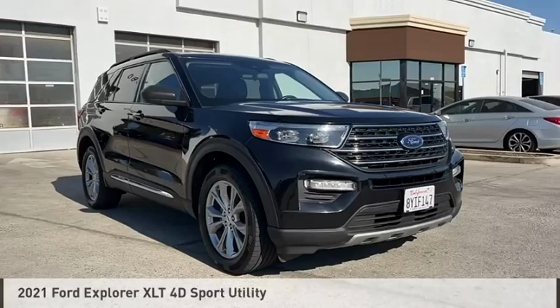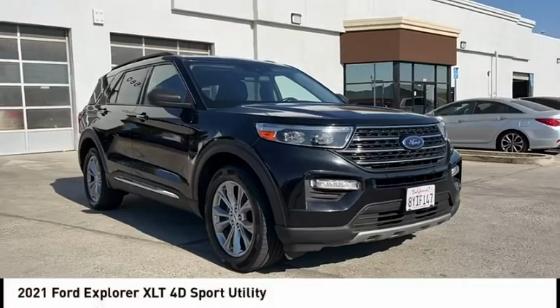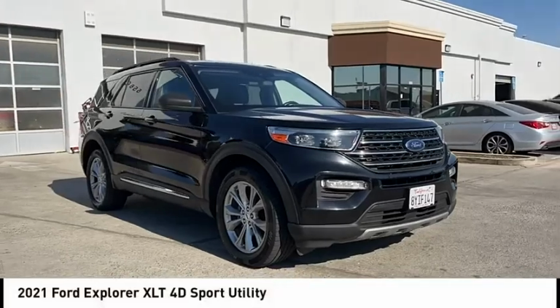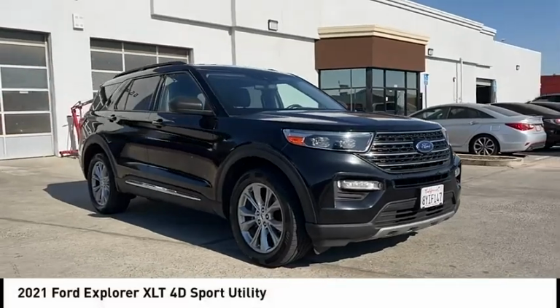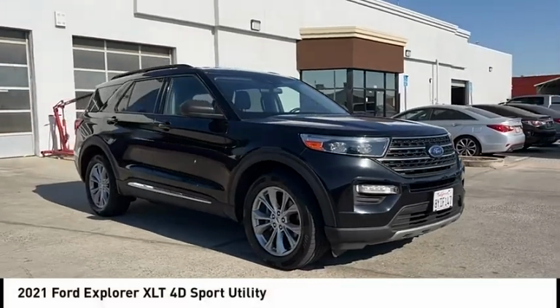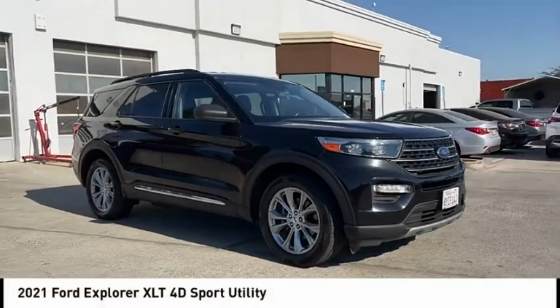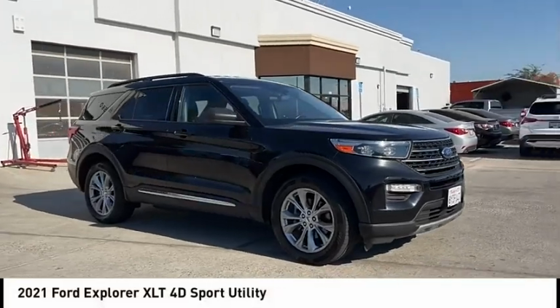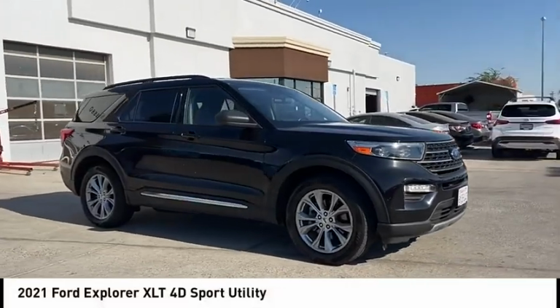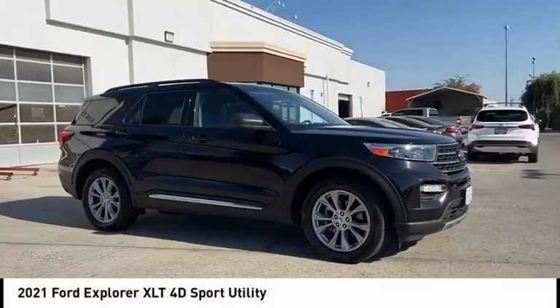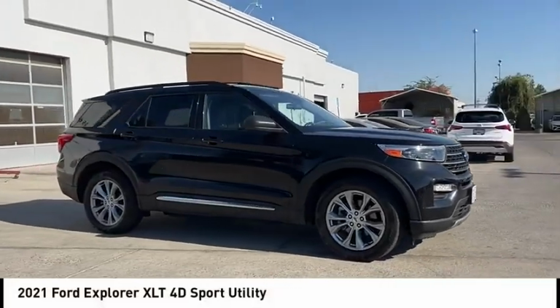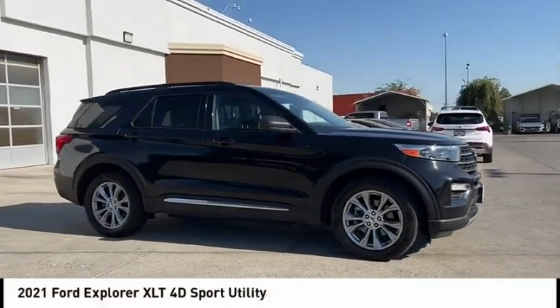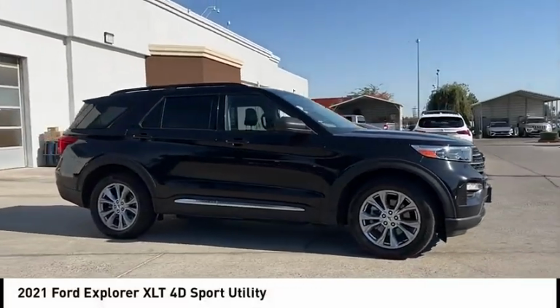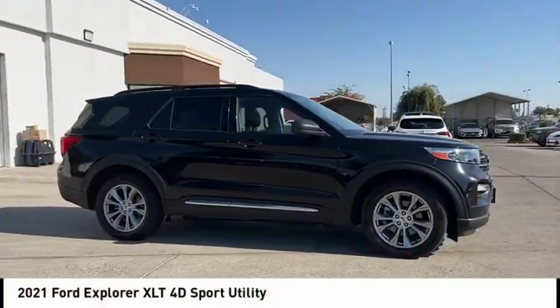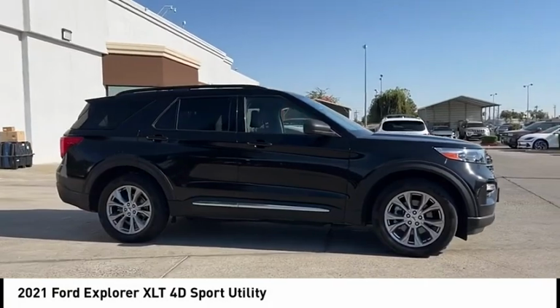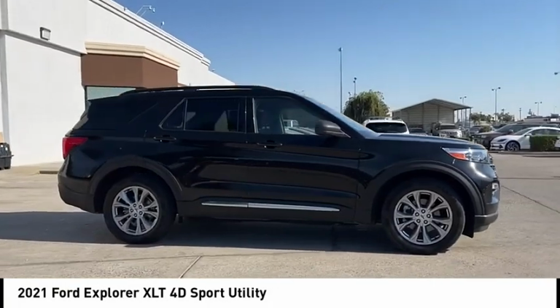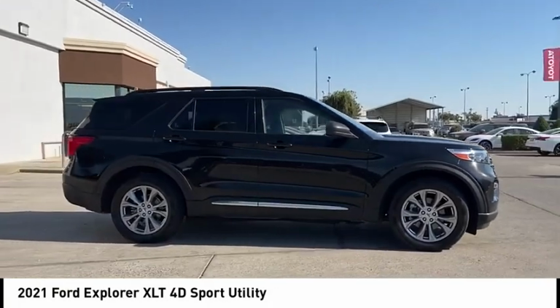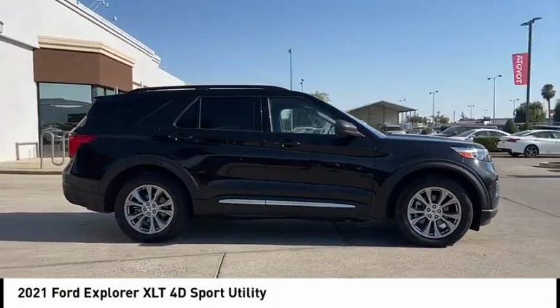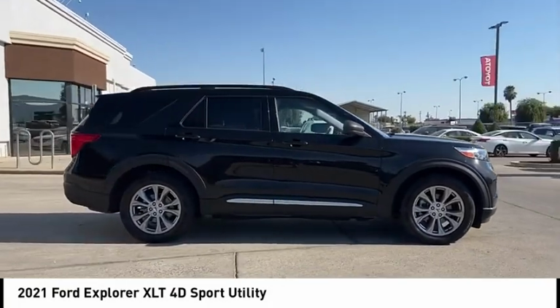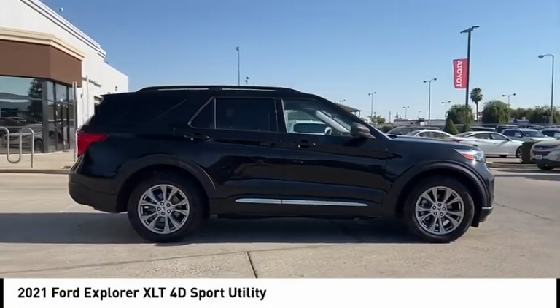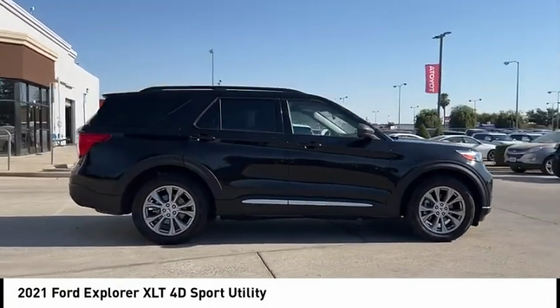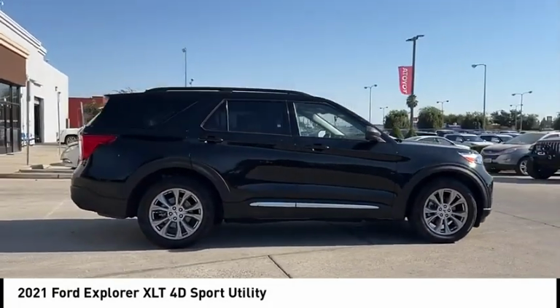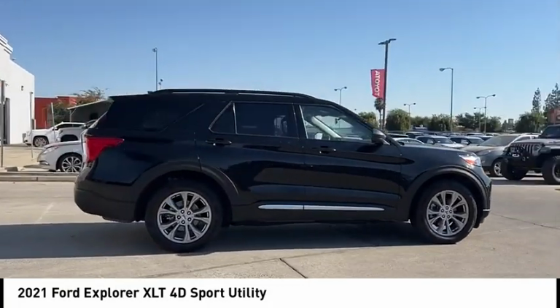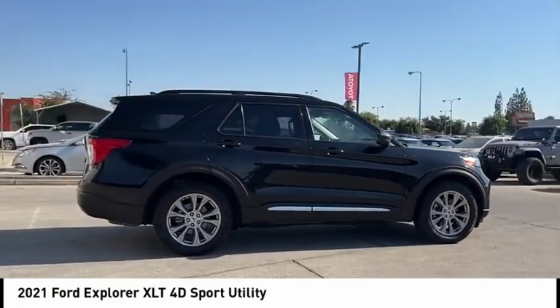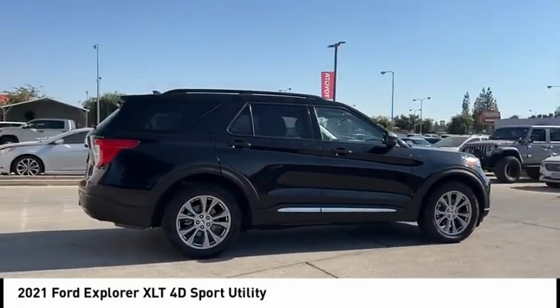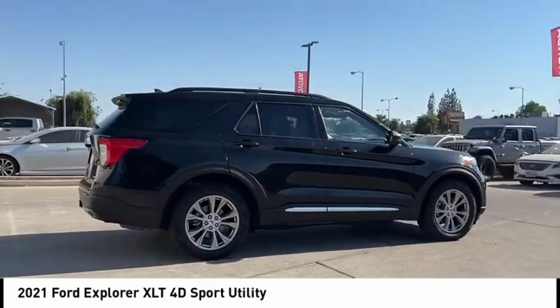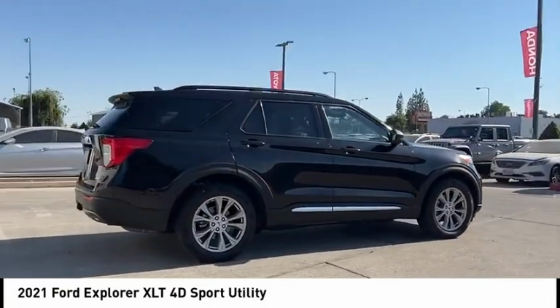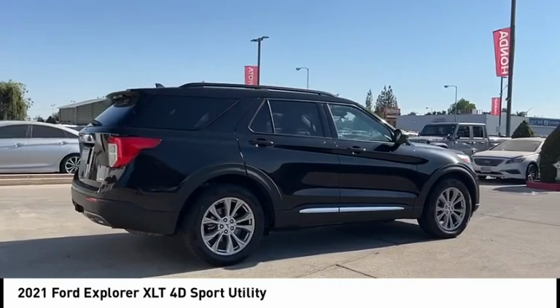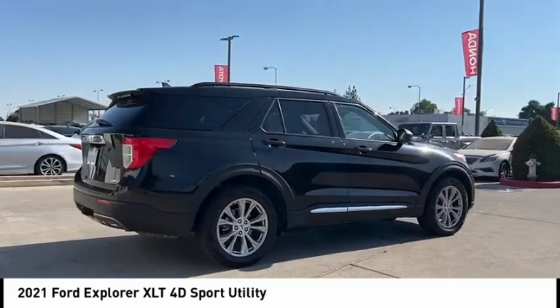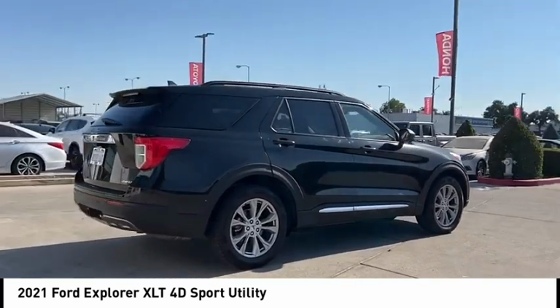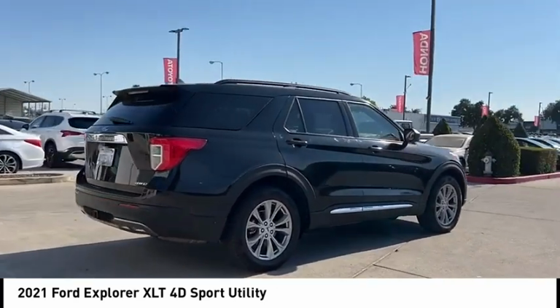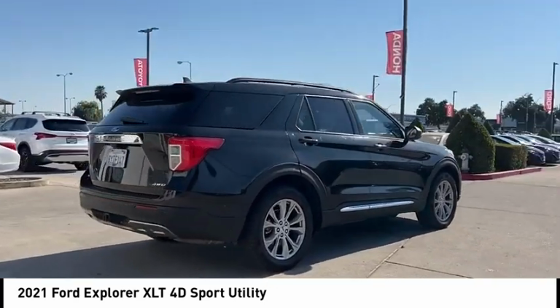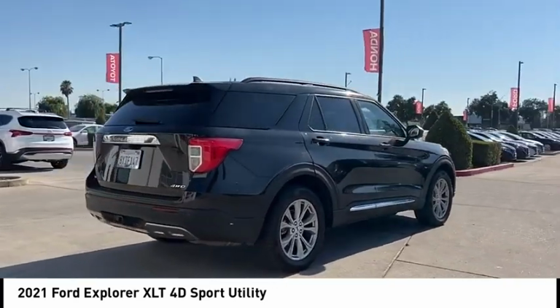Come test drive the 2021 Explorer. You've got a lot of capabilities to call on in a Ford Explorer. Don't underestimate your choices. This vehicle has less than 90,000 miles.